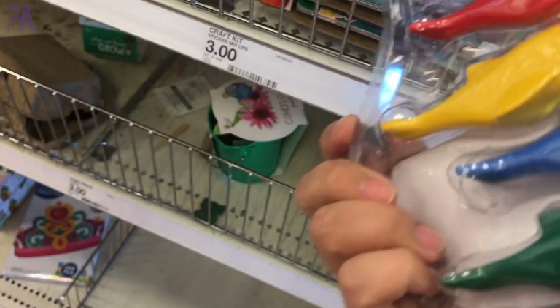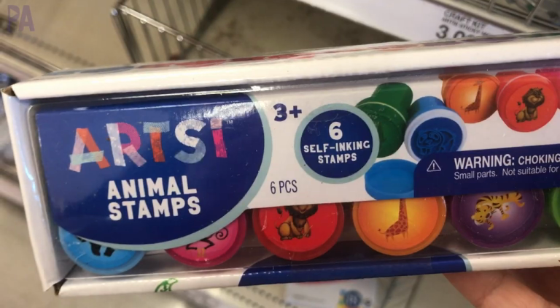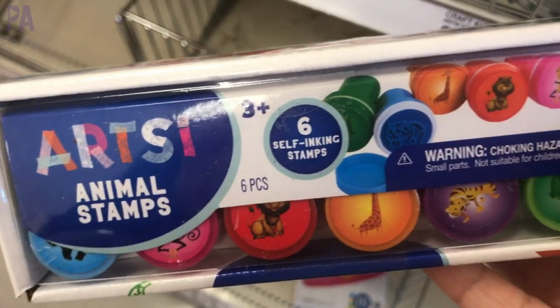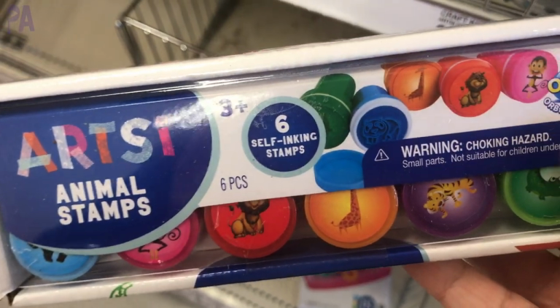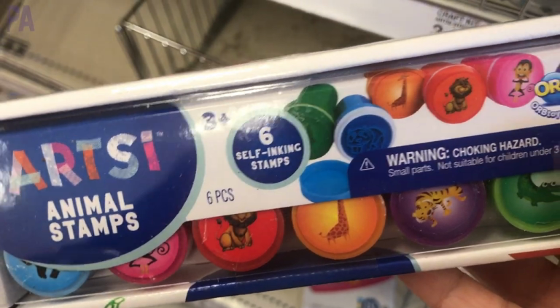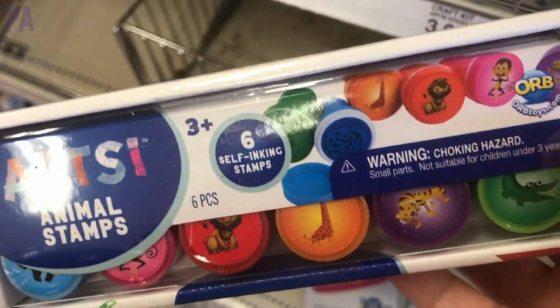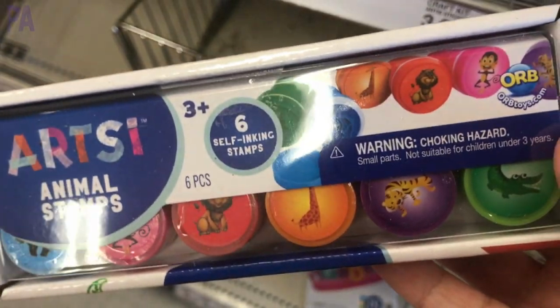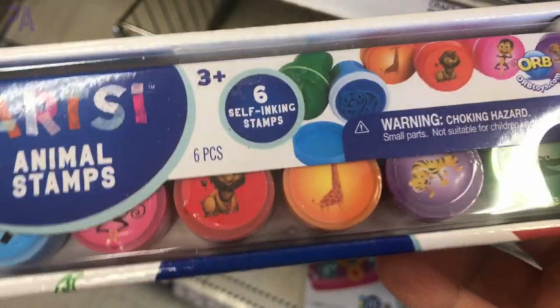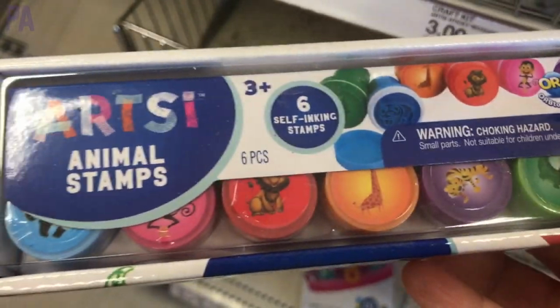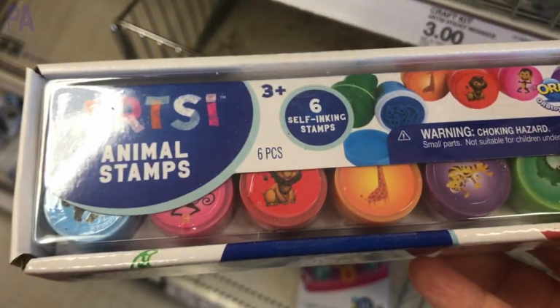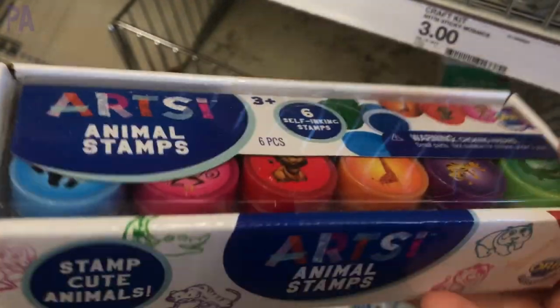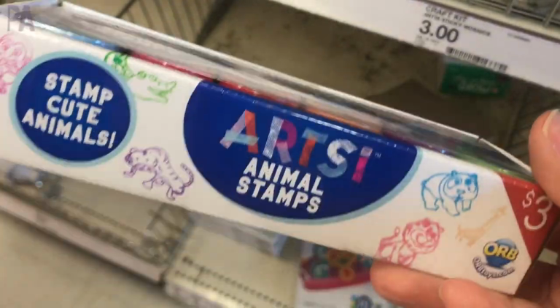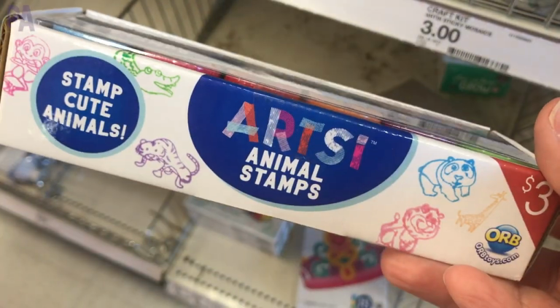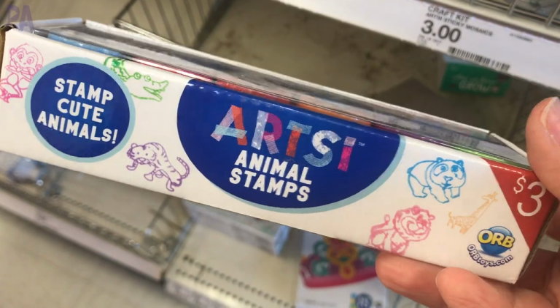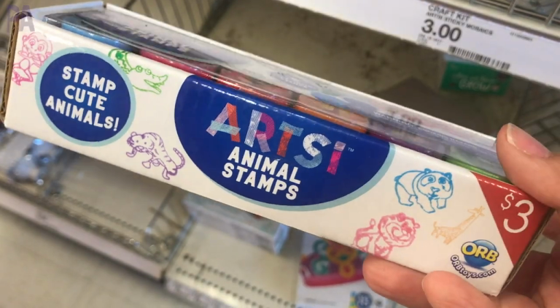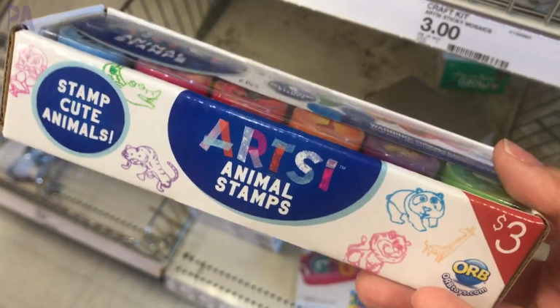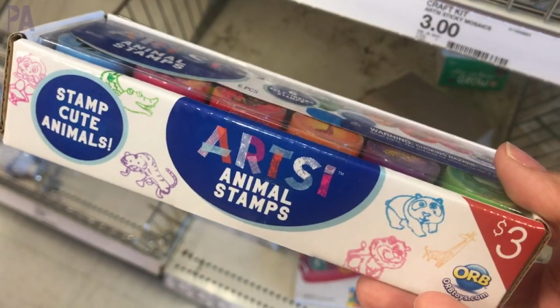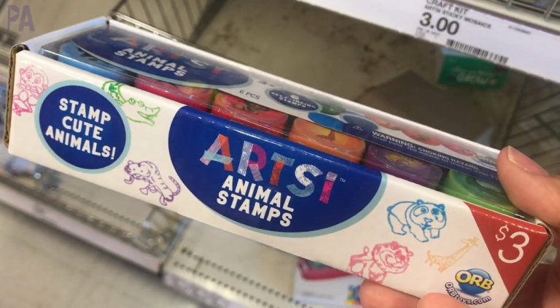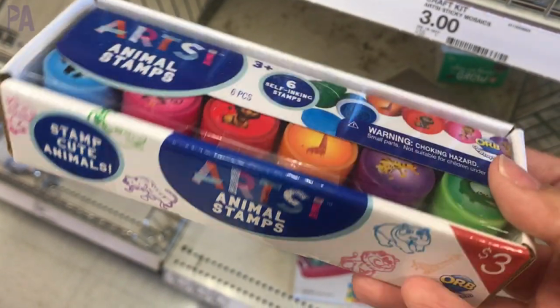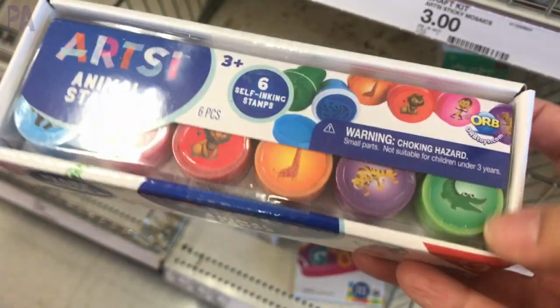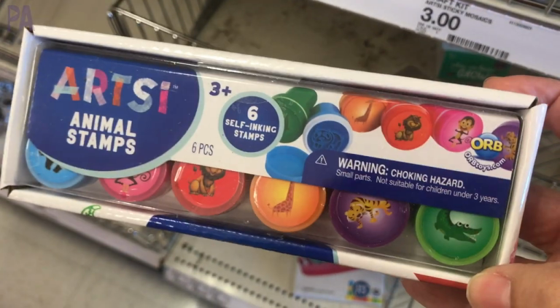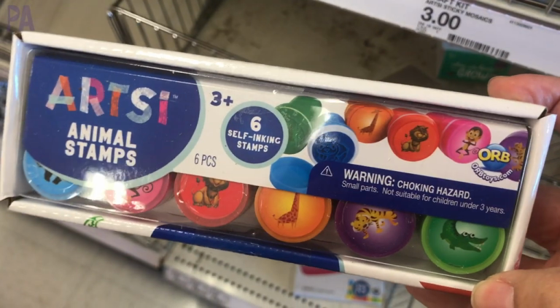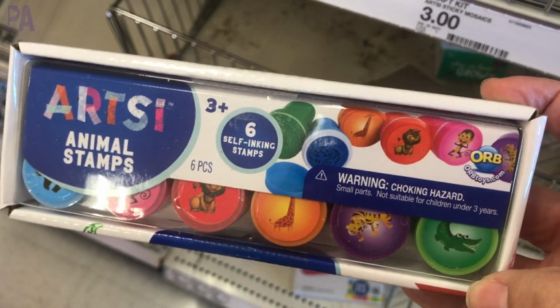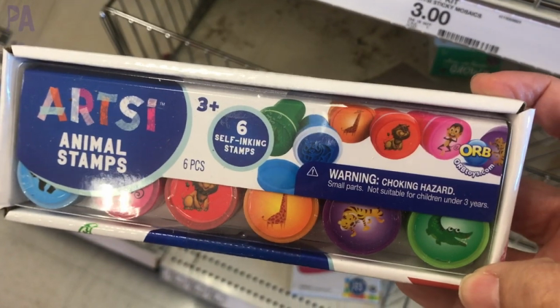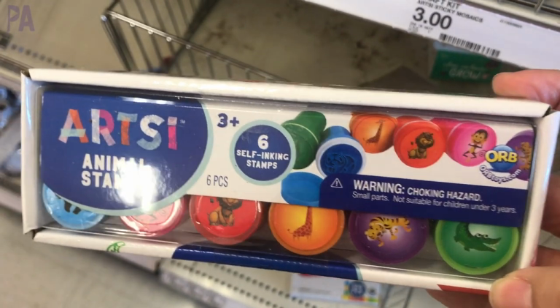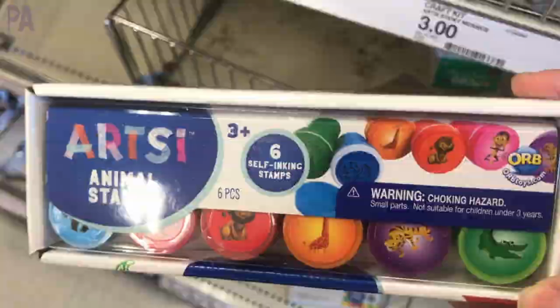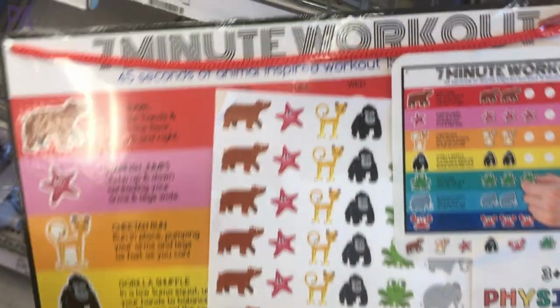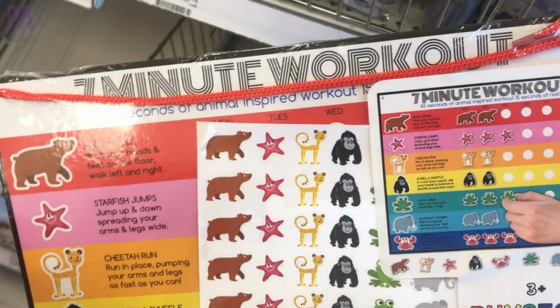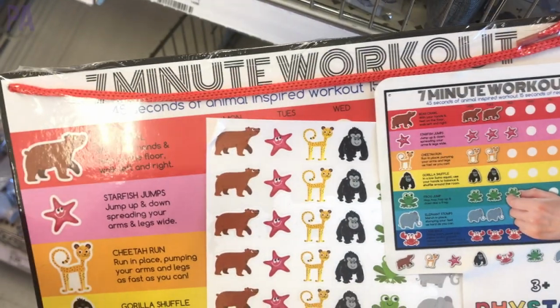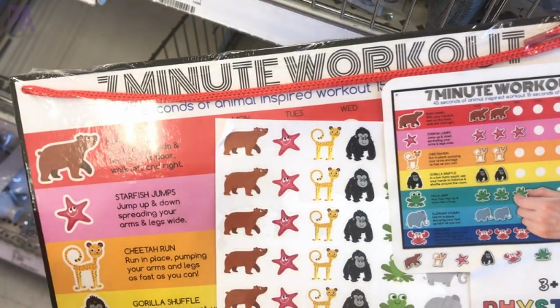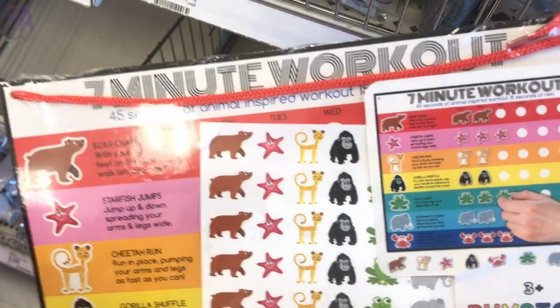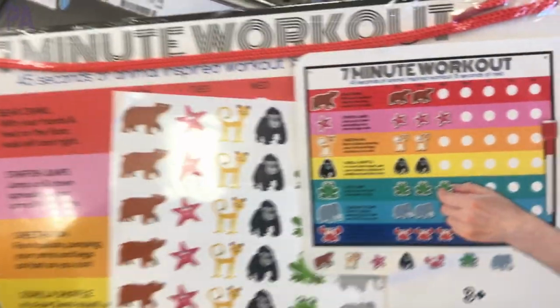Very new to the Target dollar section are these self-inking stampers — there are six animal stampers in the set. They cost a little bit more, but you can get similar ones at Dollar Tree every now and then. Still really fun.